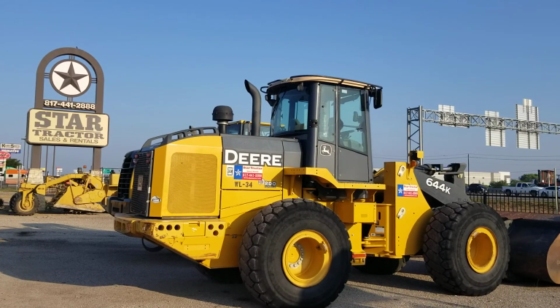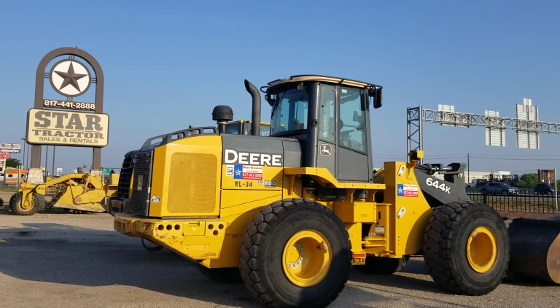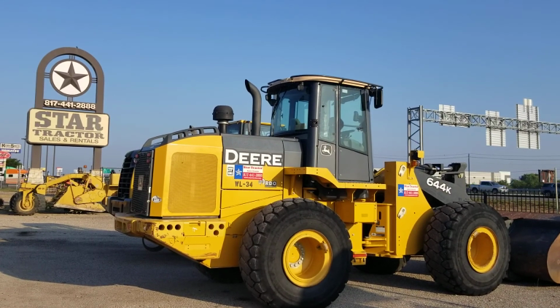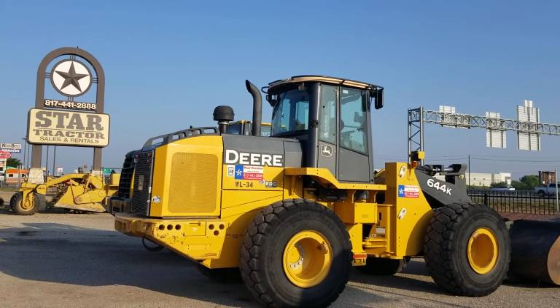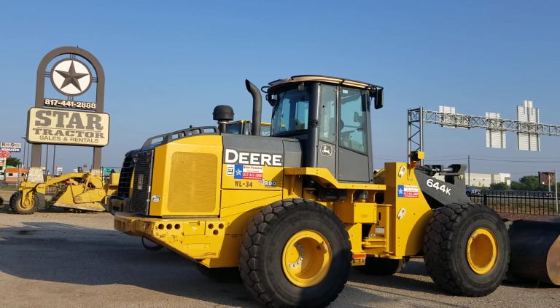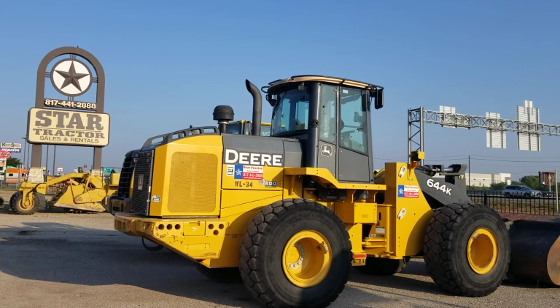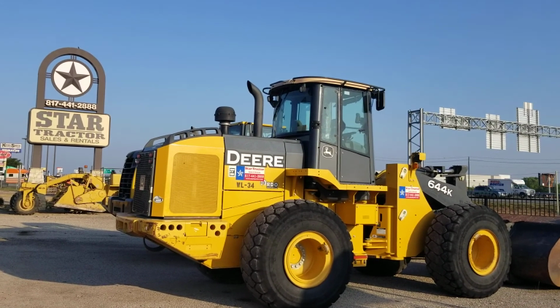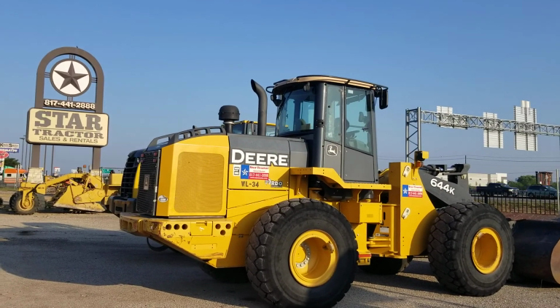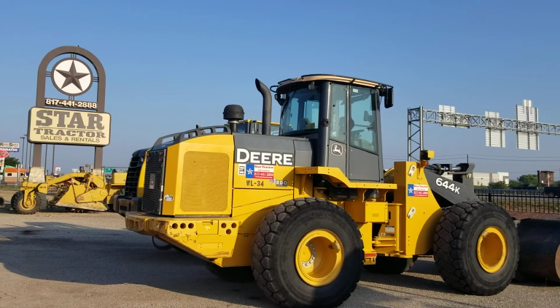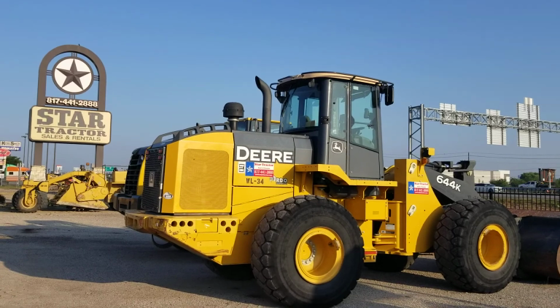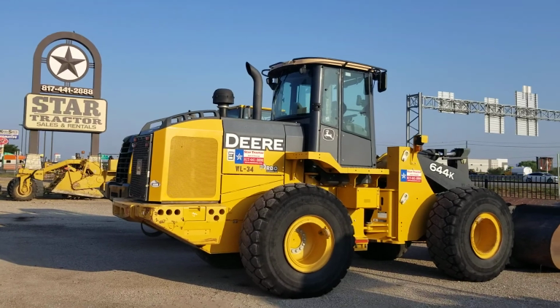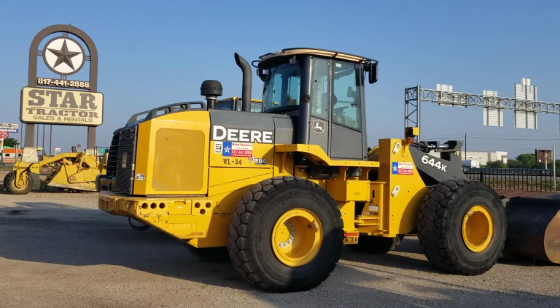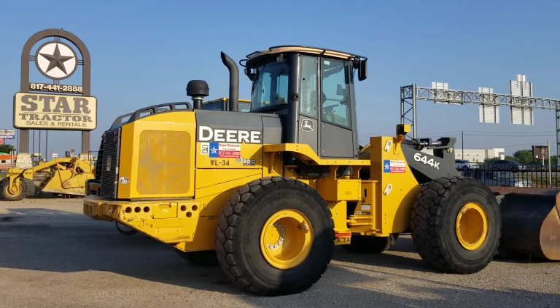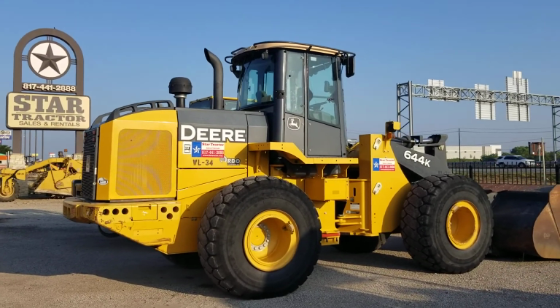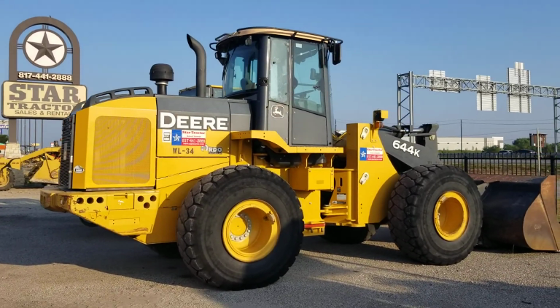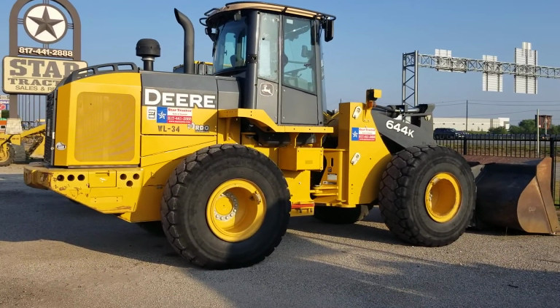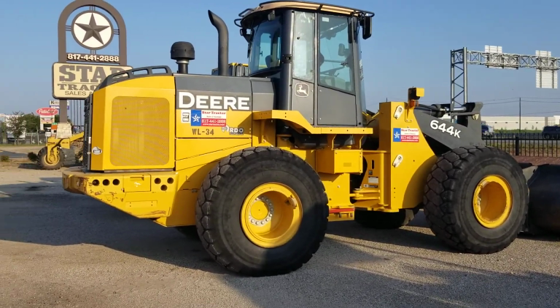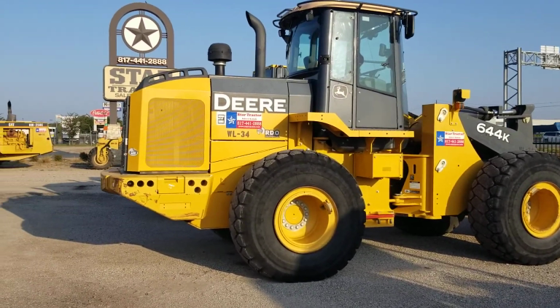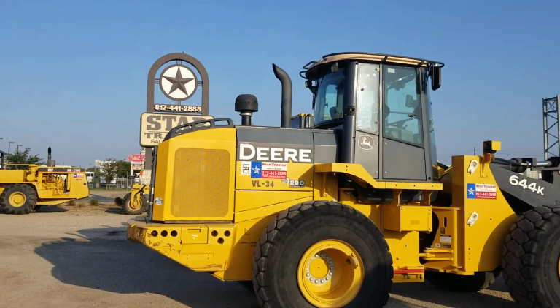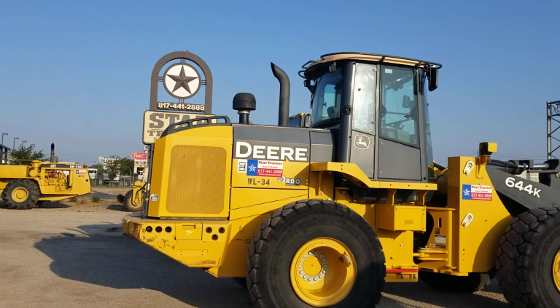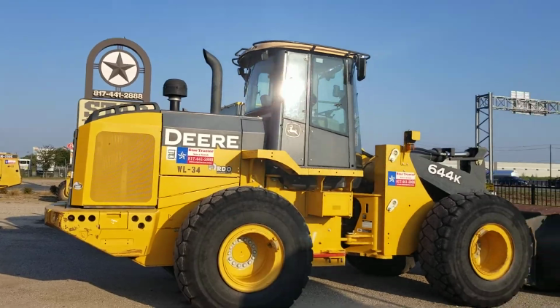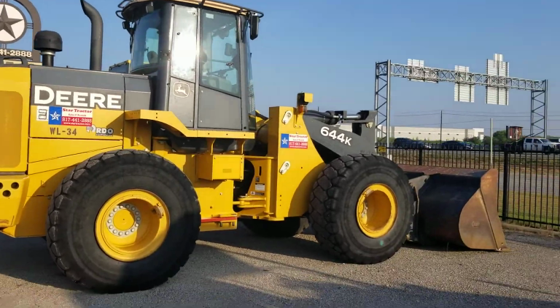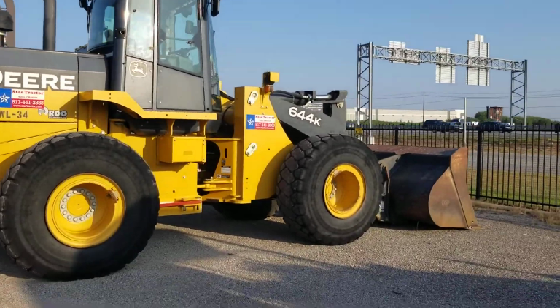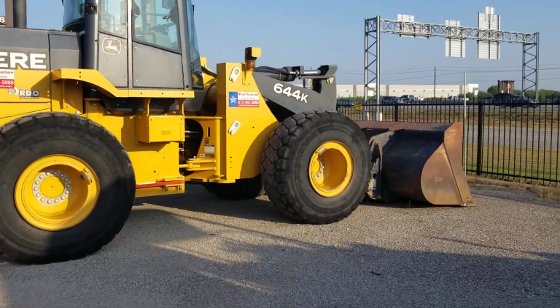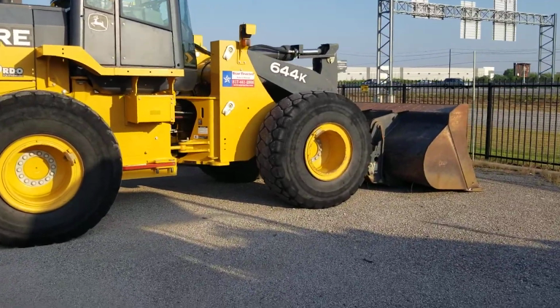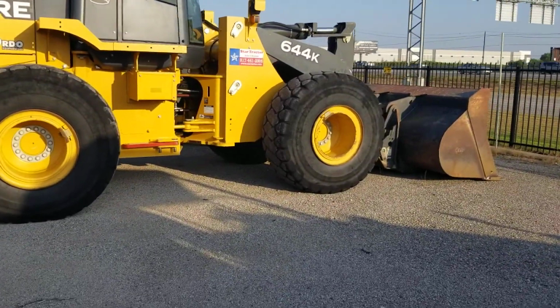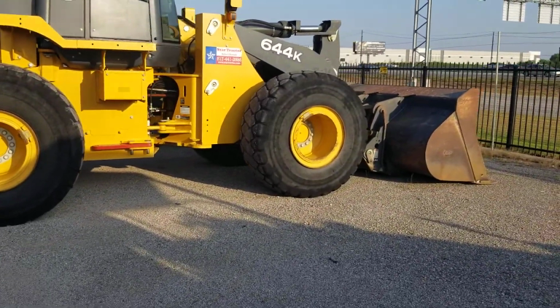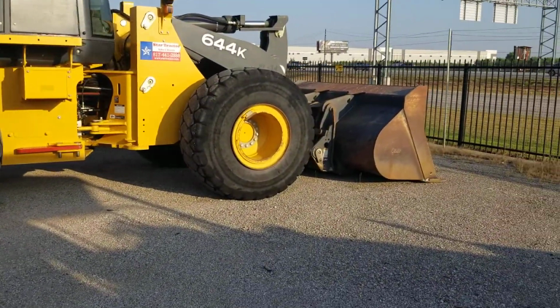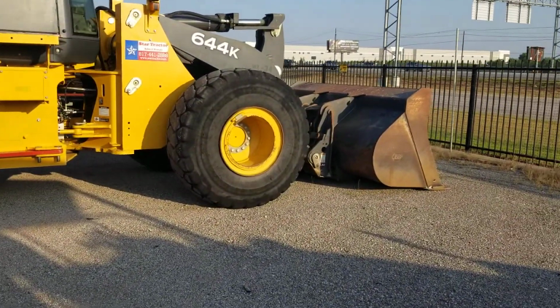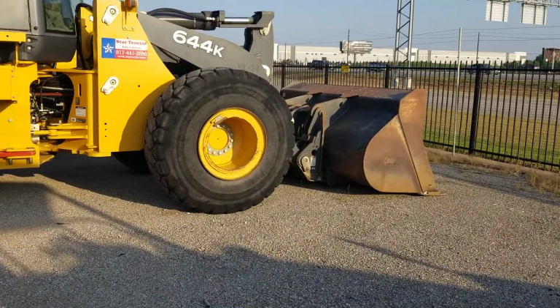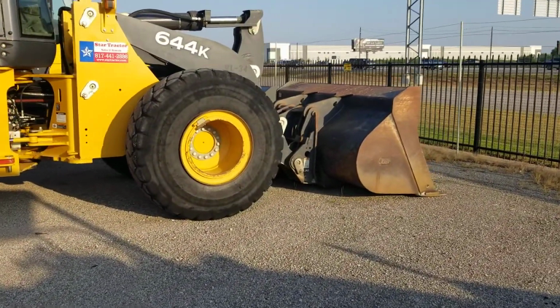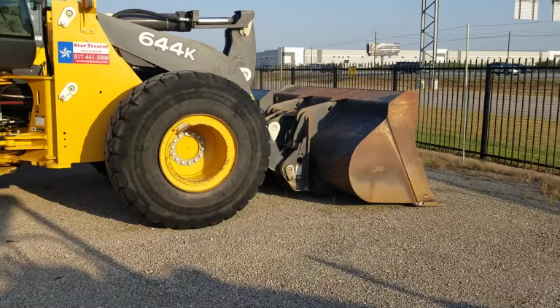Hi, this is Kevin Cook, the heavy equipment guy here at Star Tractor. We have a John Deere 644K available for rent or purchase here at Star Tractor. Good looking wheeler — we do have forks for this unit too.